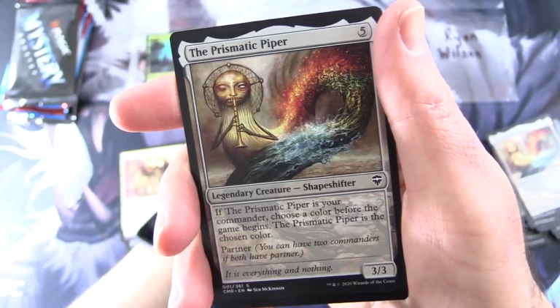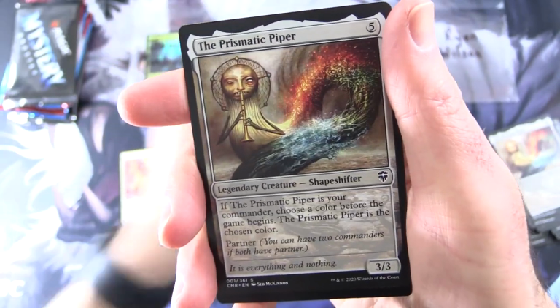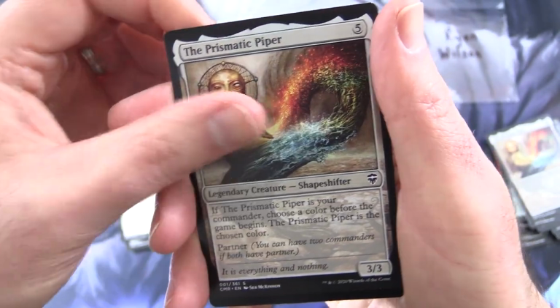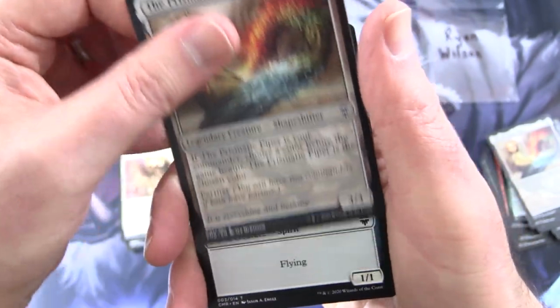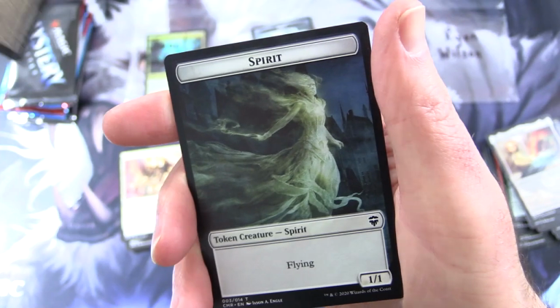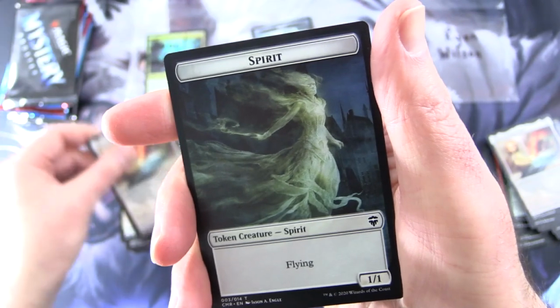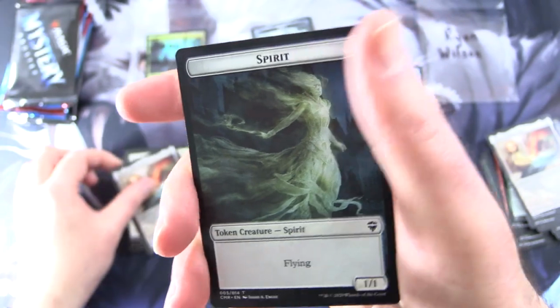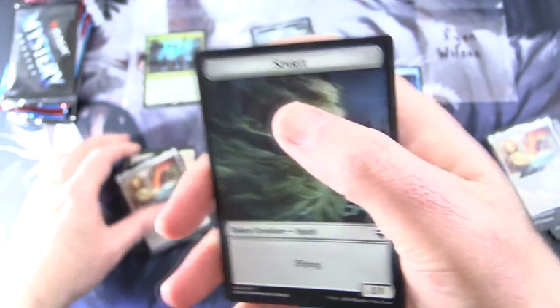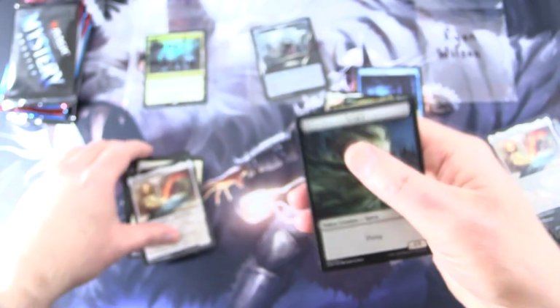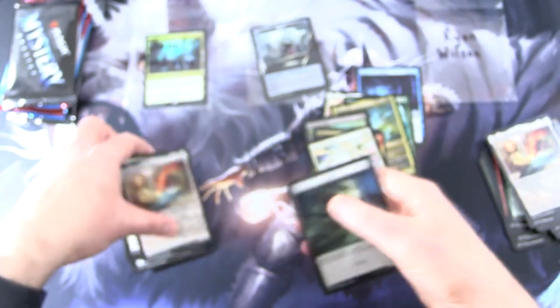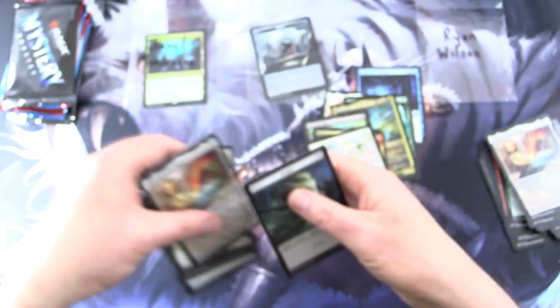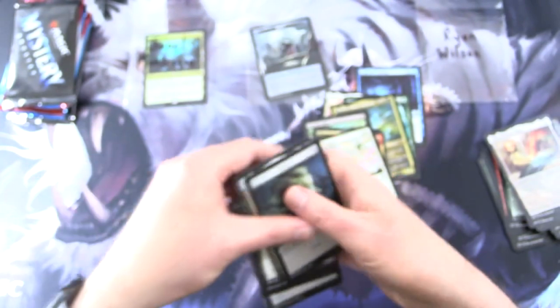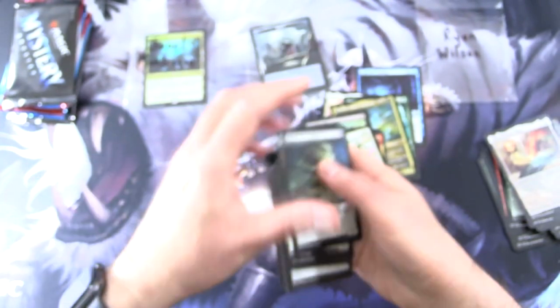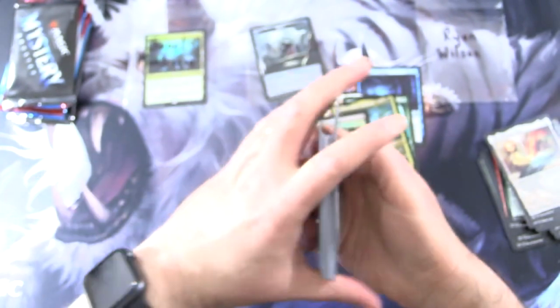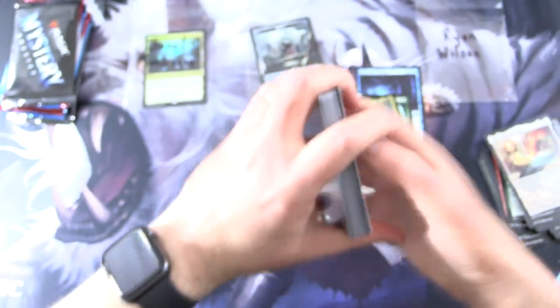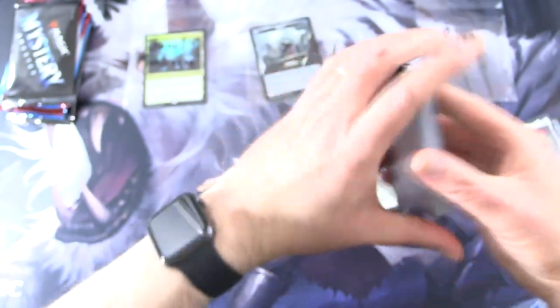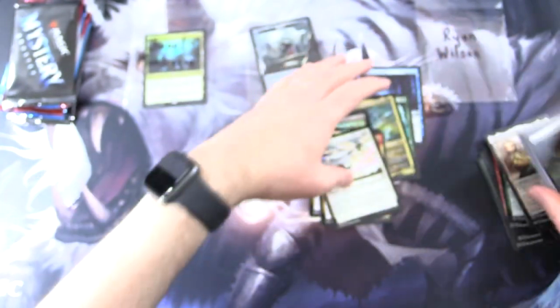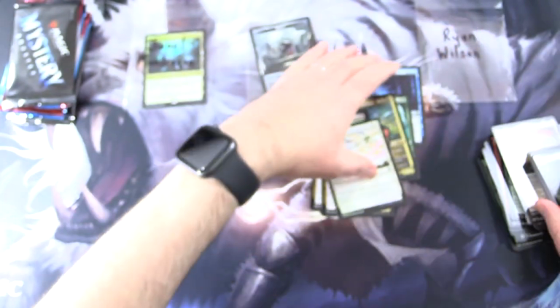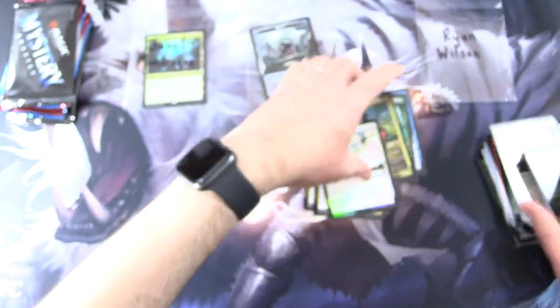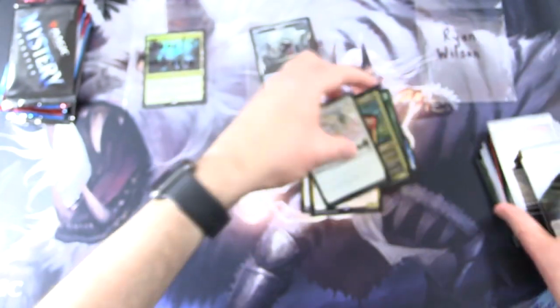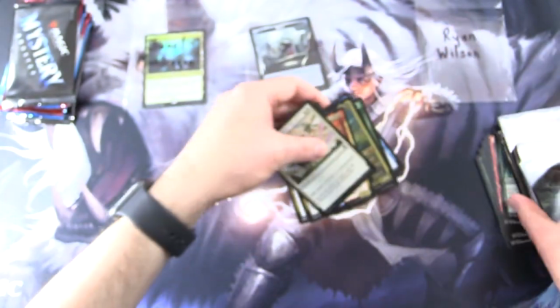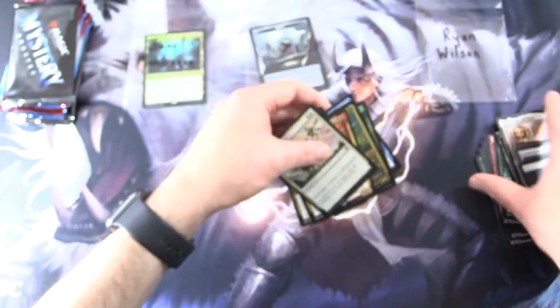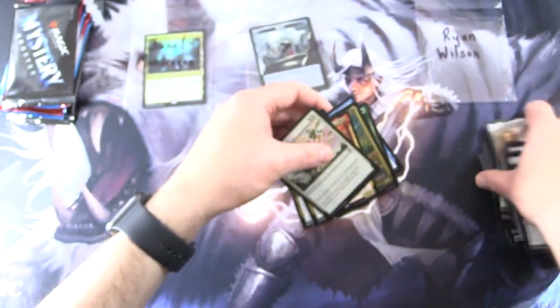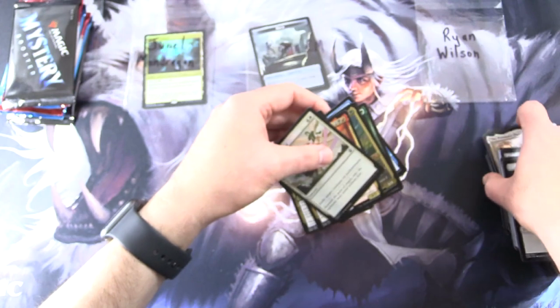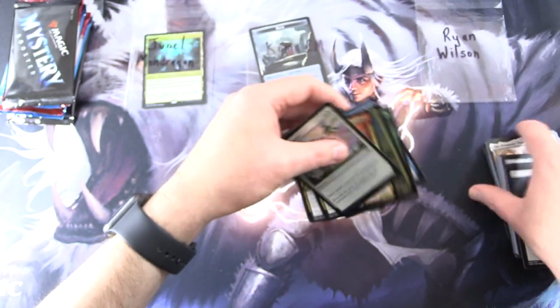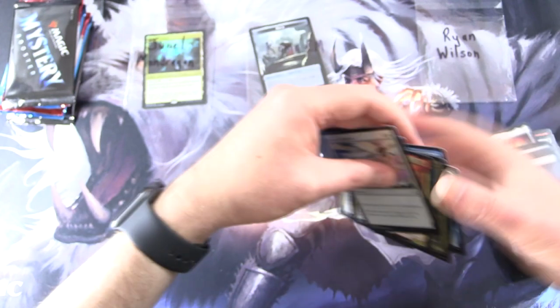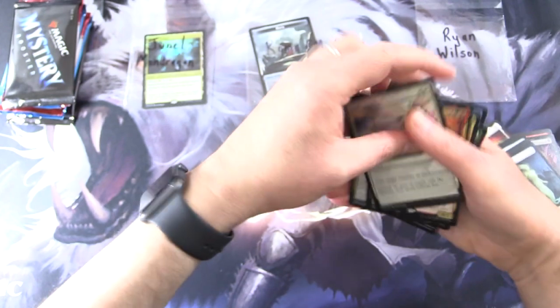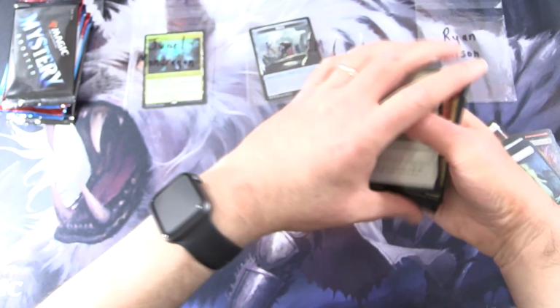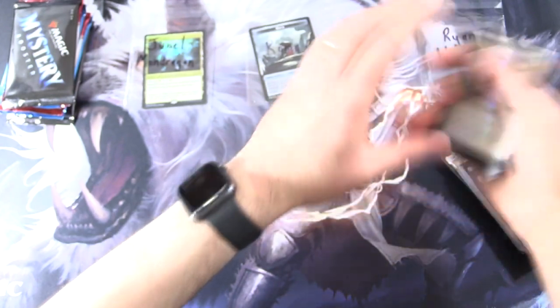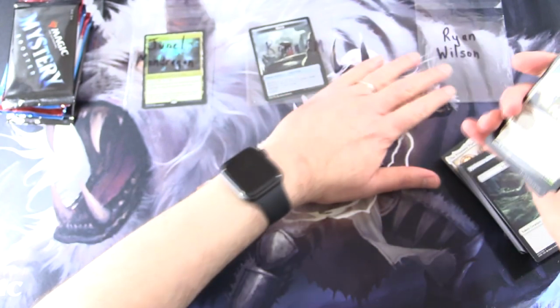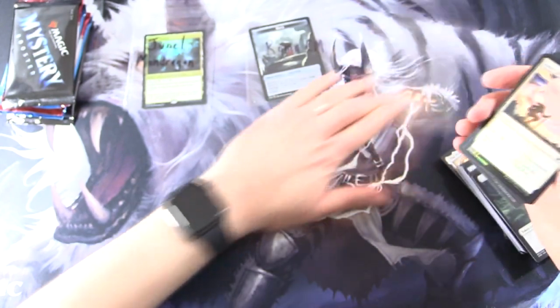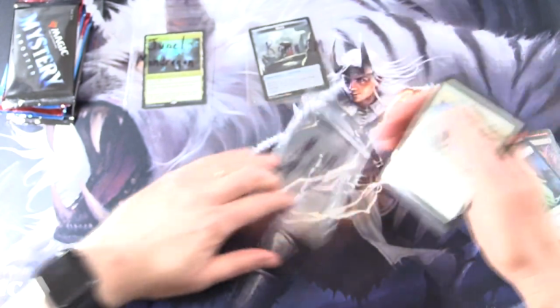We've got the Prismatic Piper and Spirit Token. Doing well so far — let's scoop them all up.